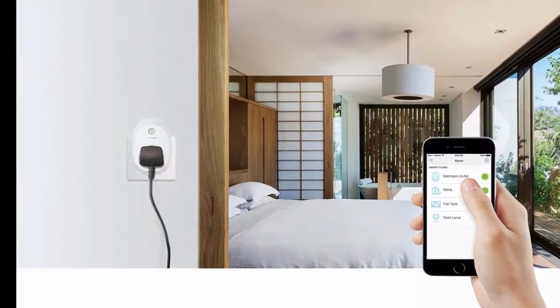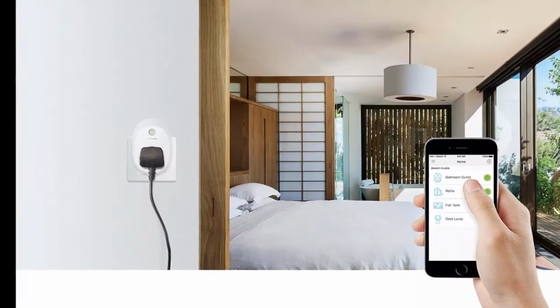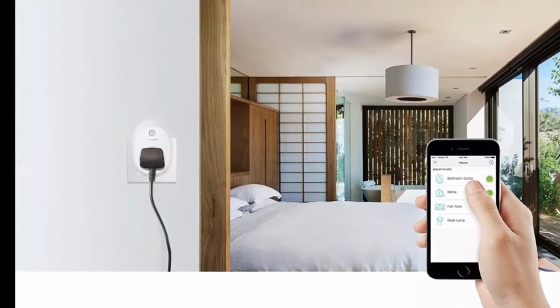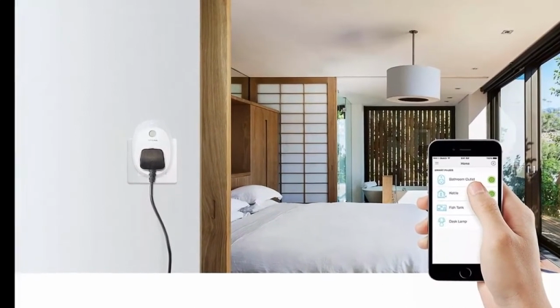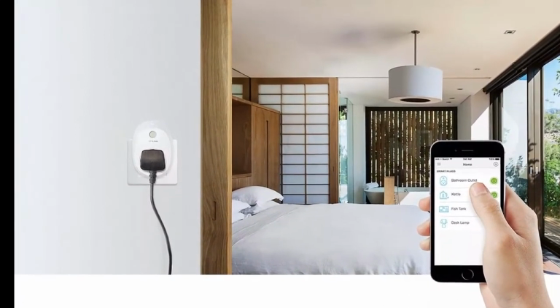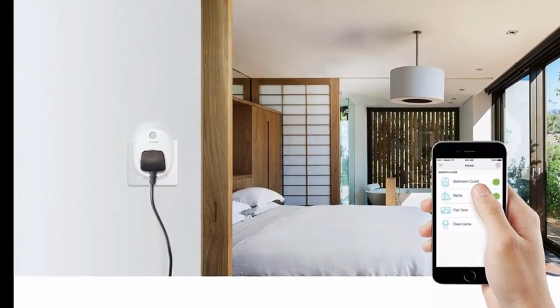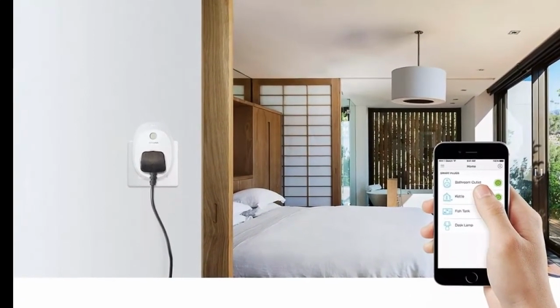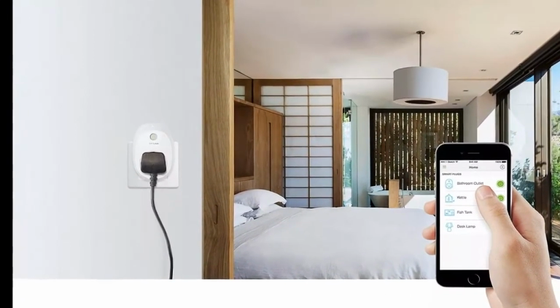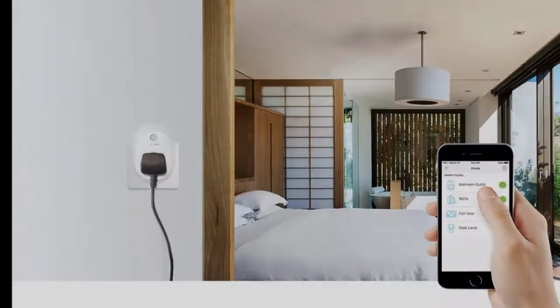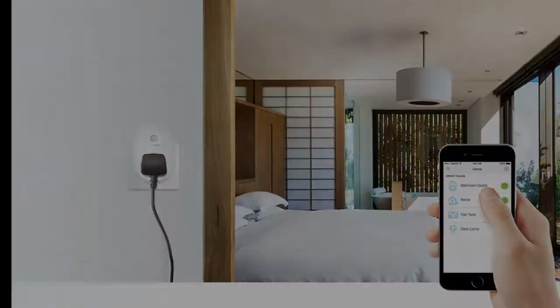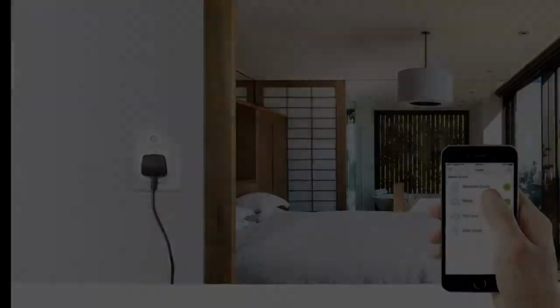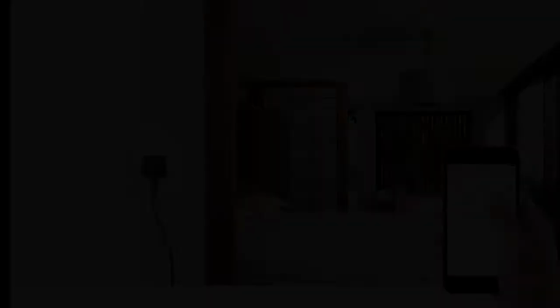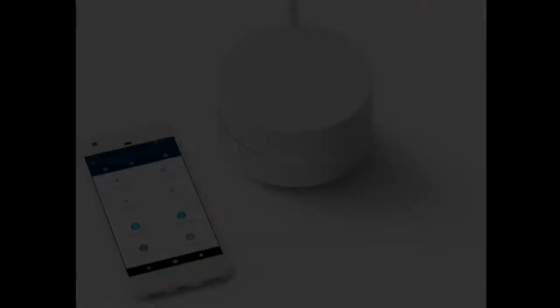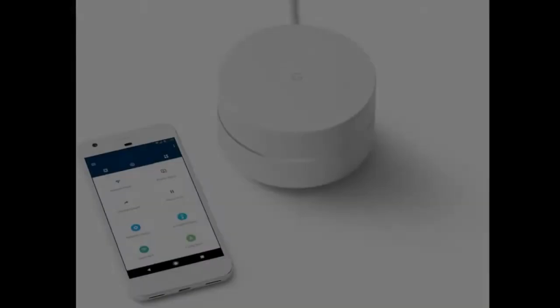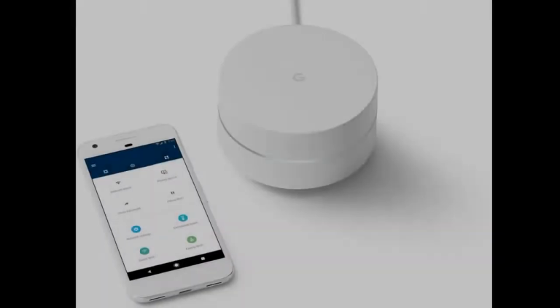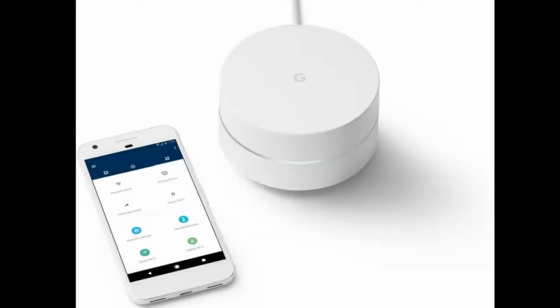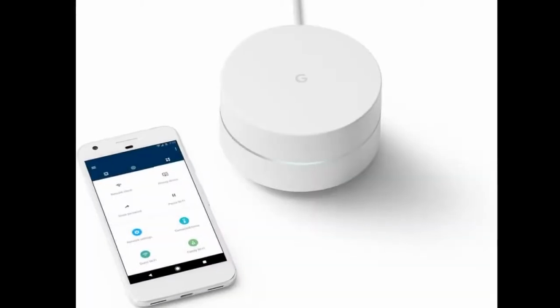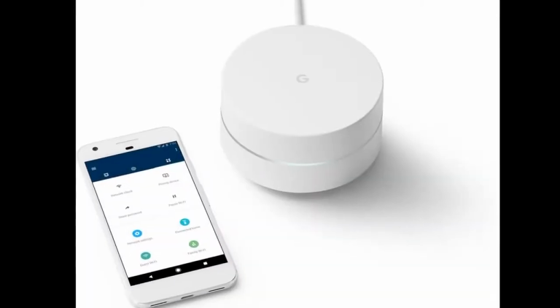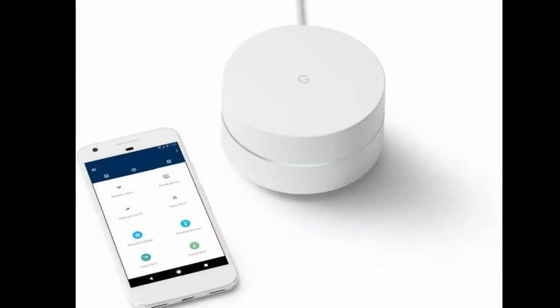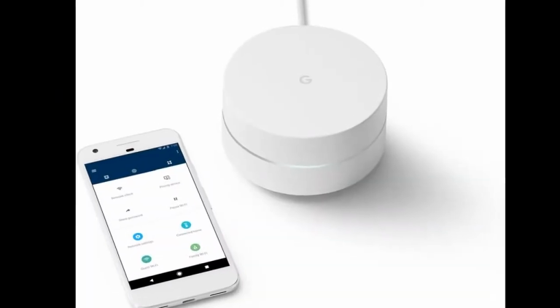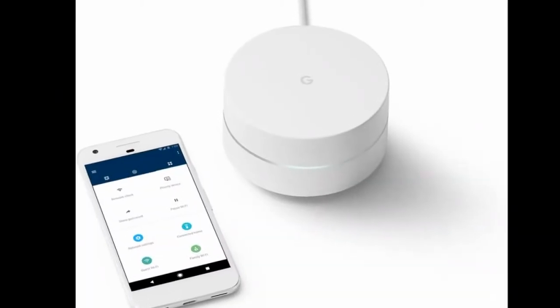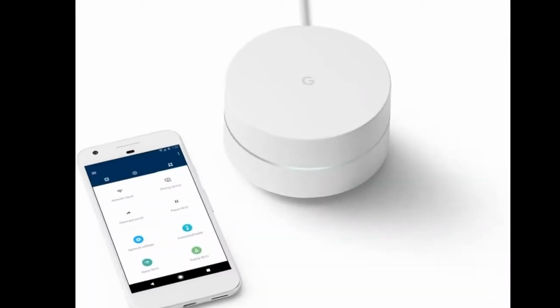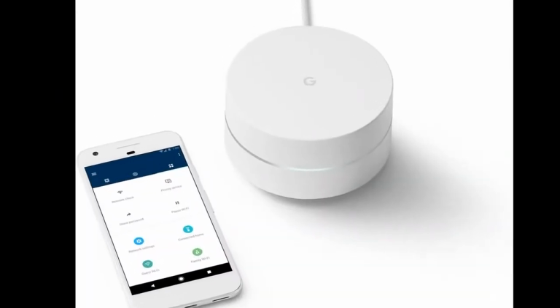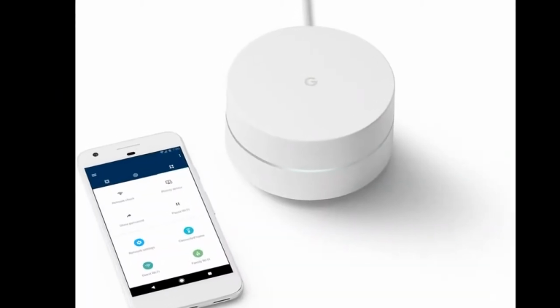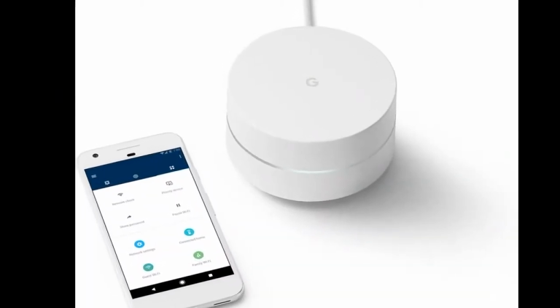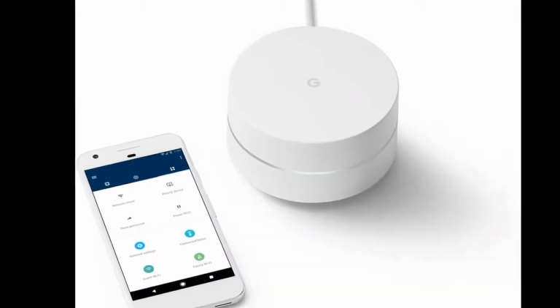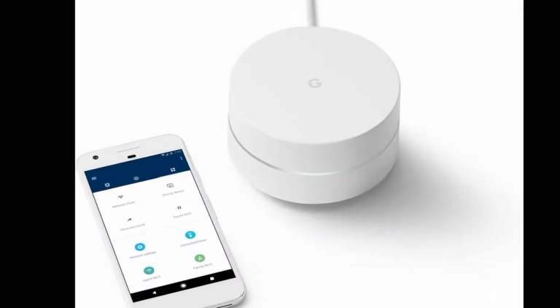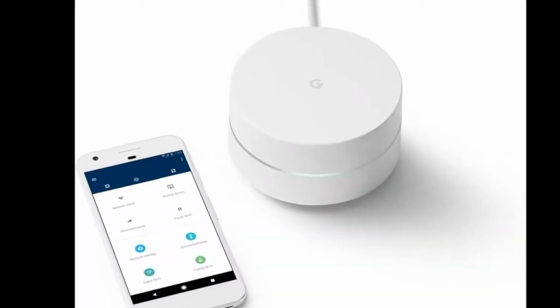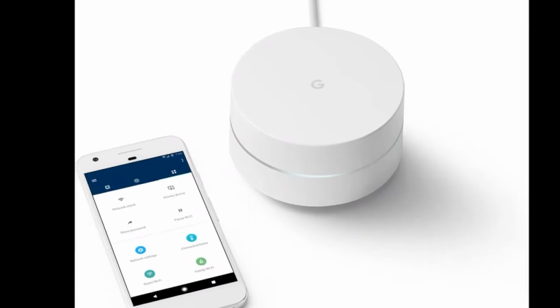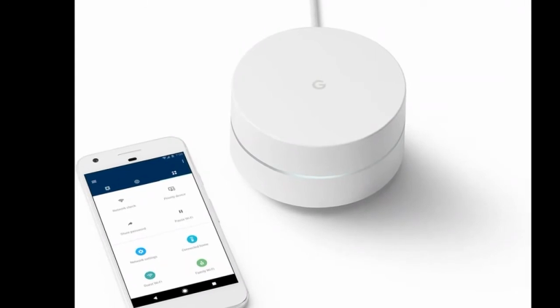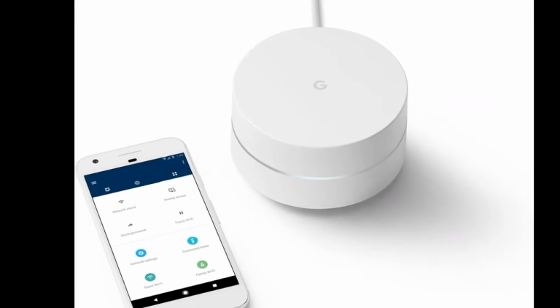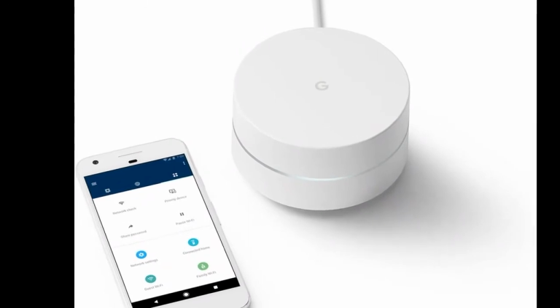The two companies say that no engineer visits are required, setup takes minutes, and customers can use the pods with any internet service provider.